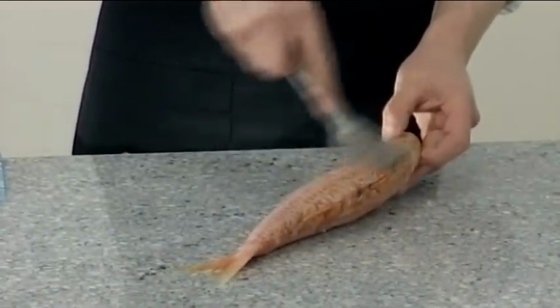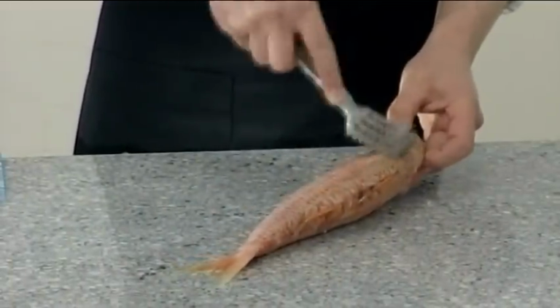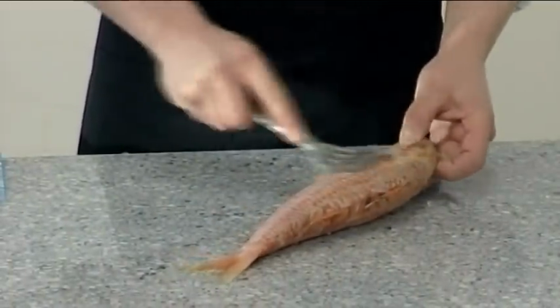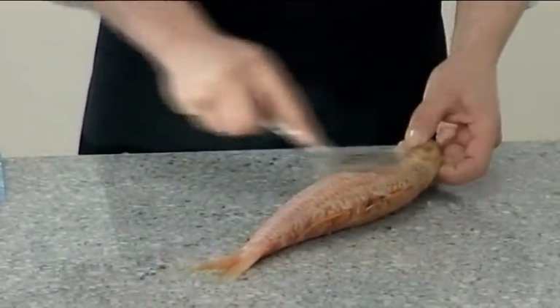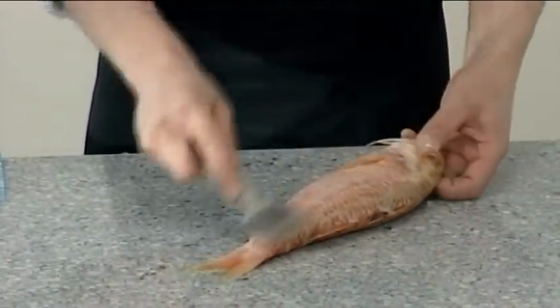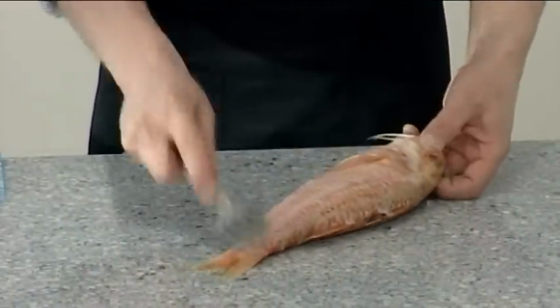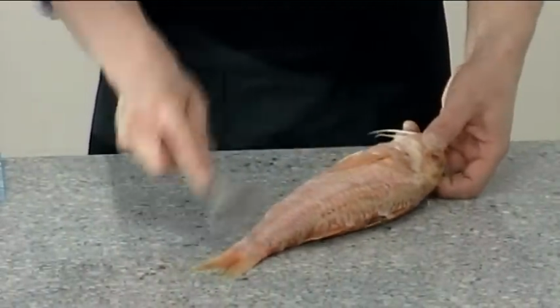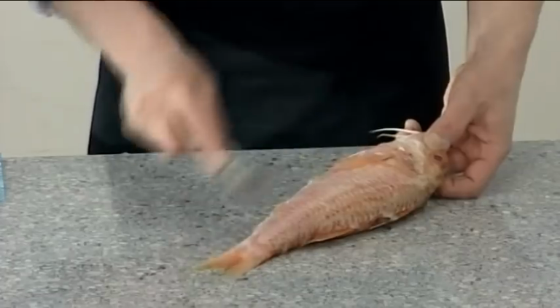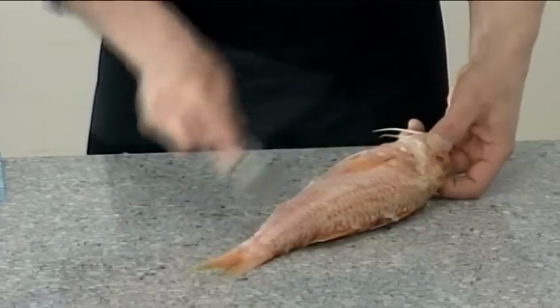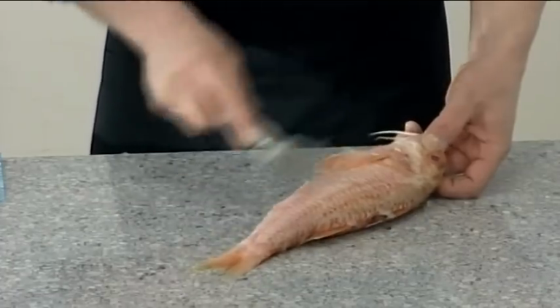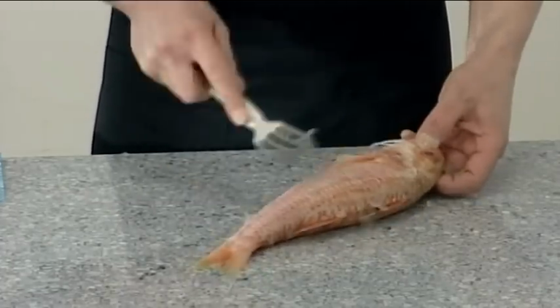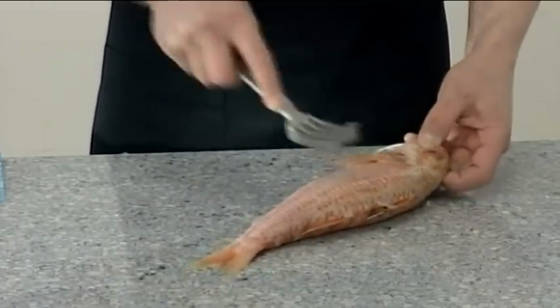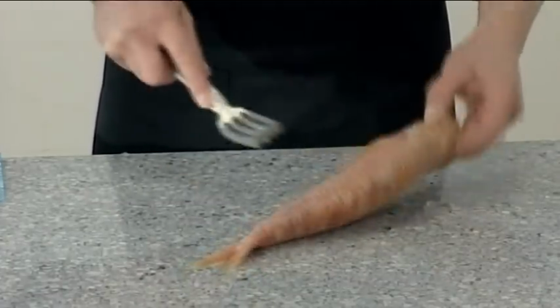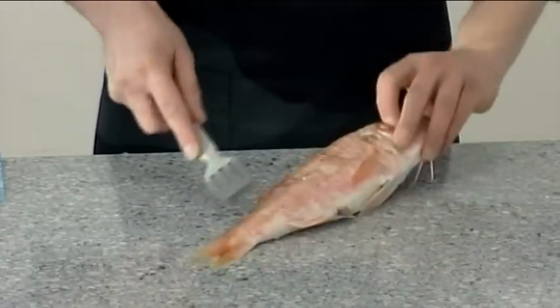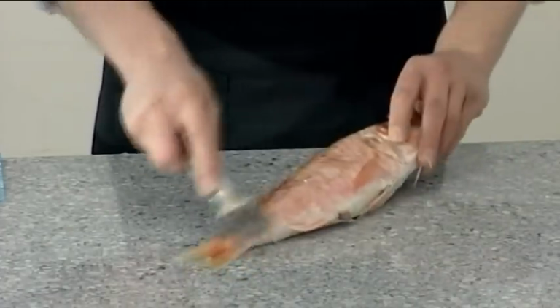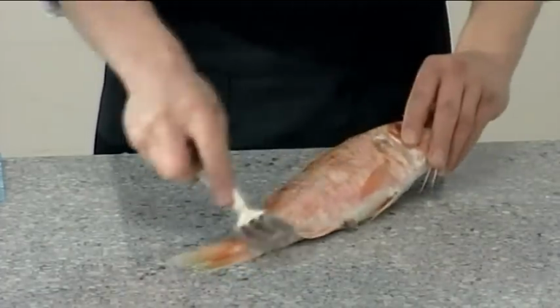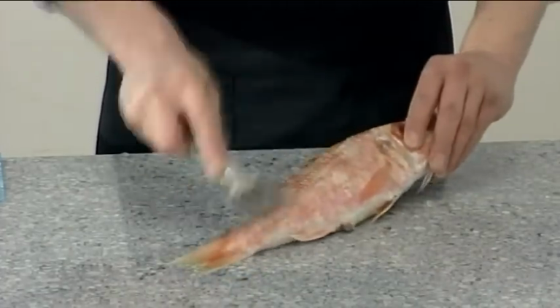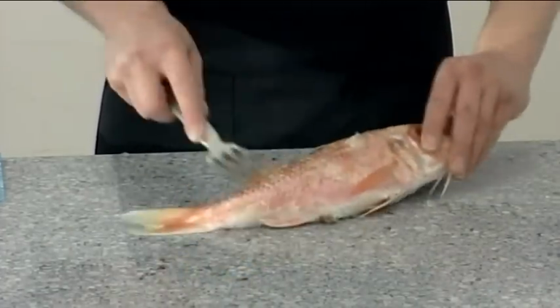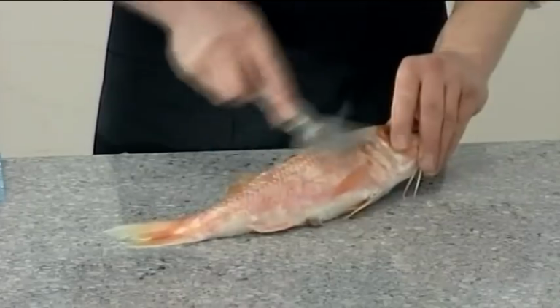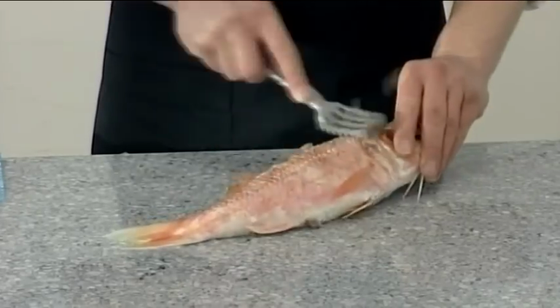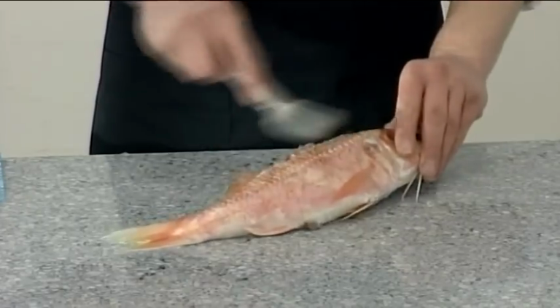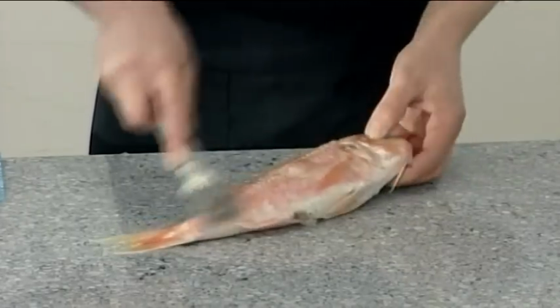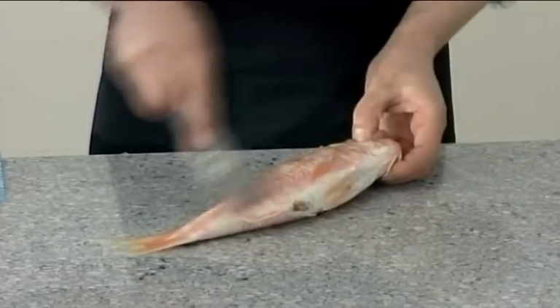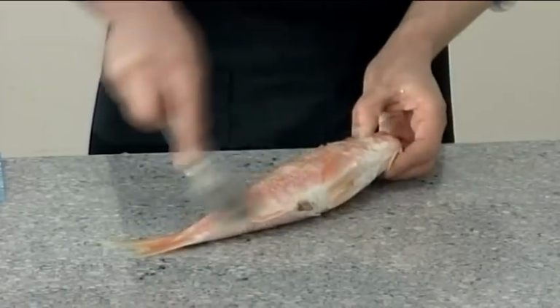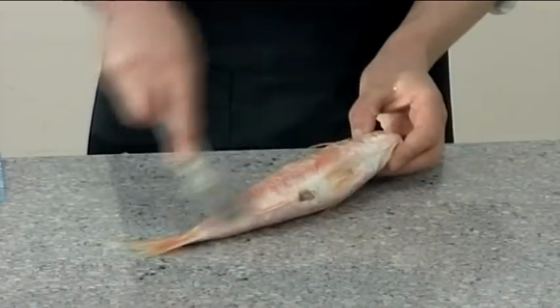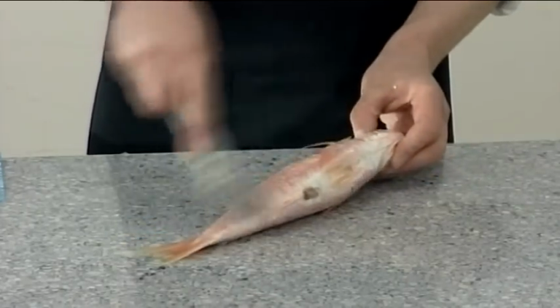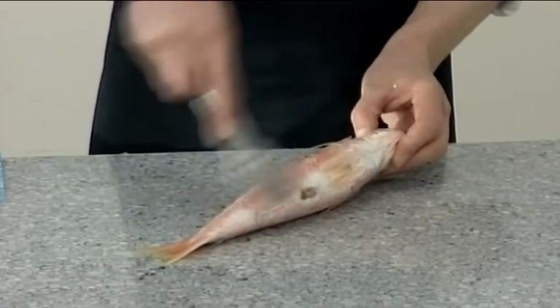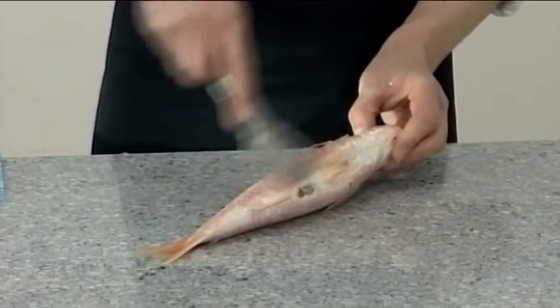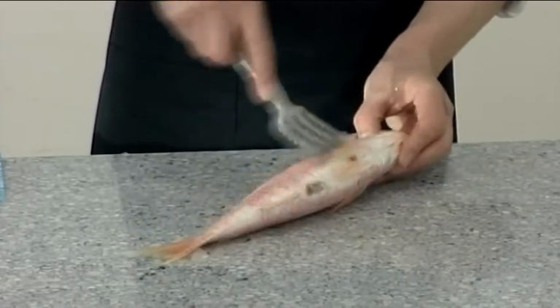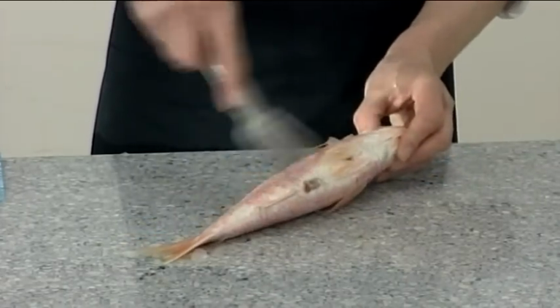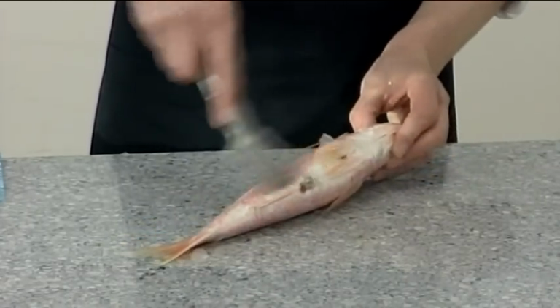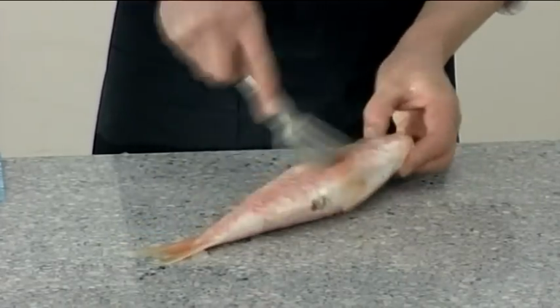First, scale the fish from the tail towards the head, taking great care around the gut area as this is very soft.